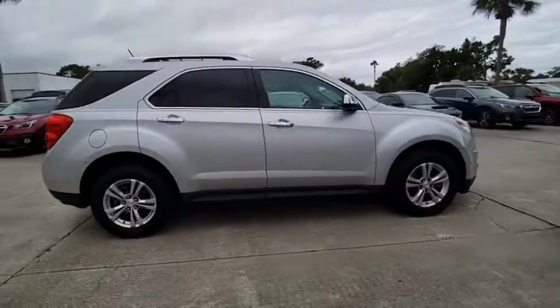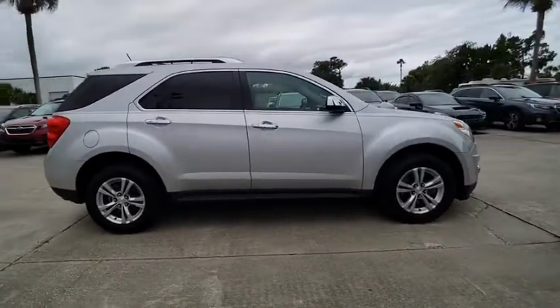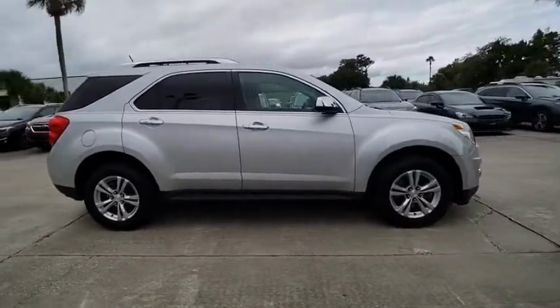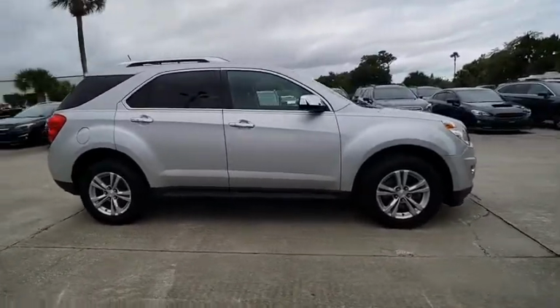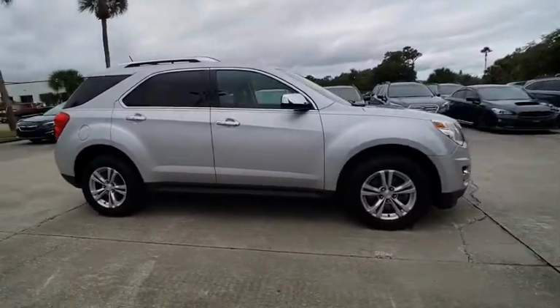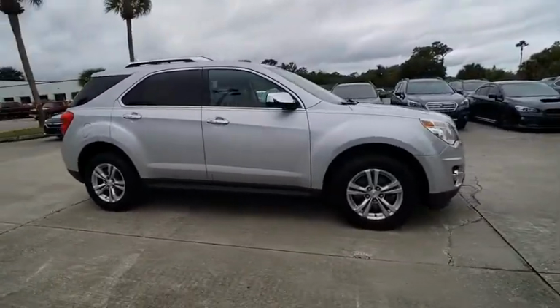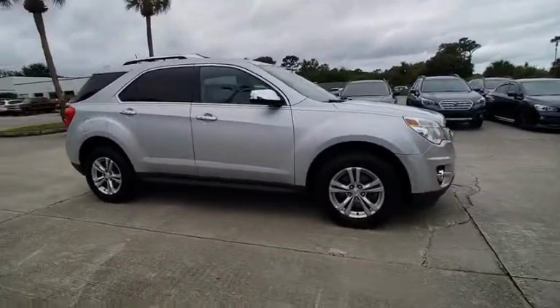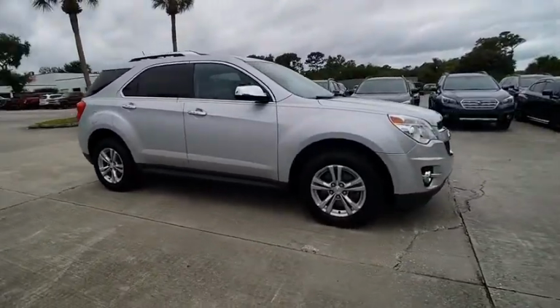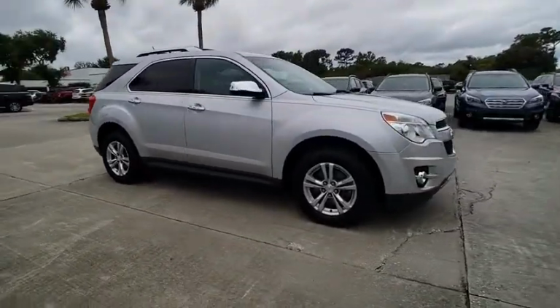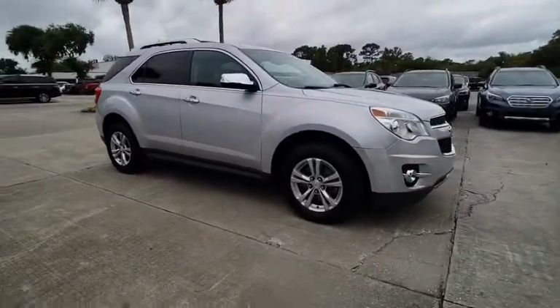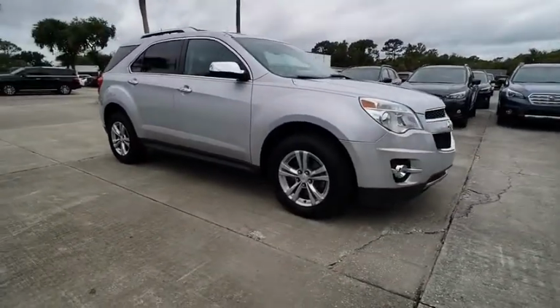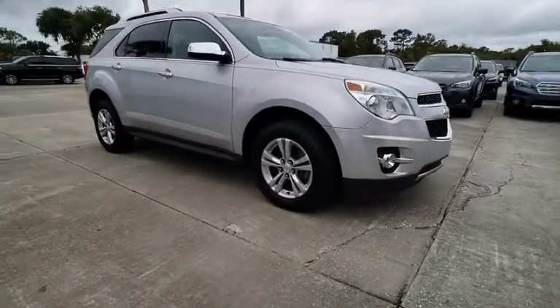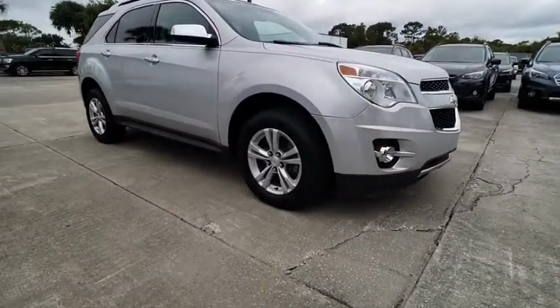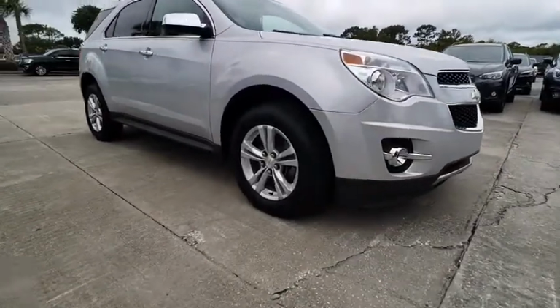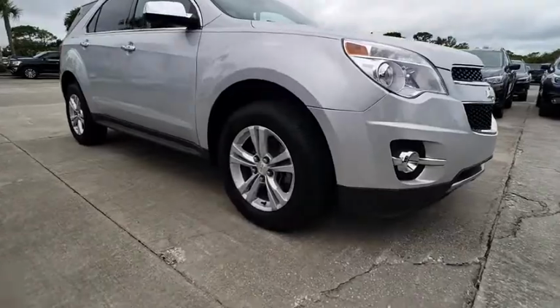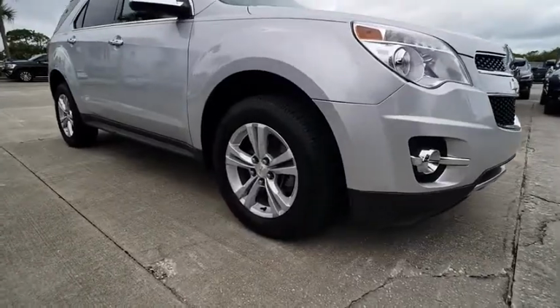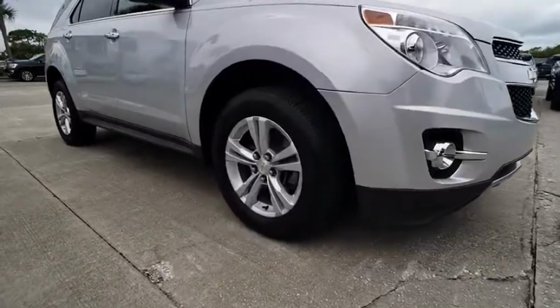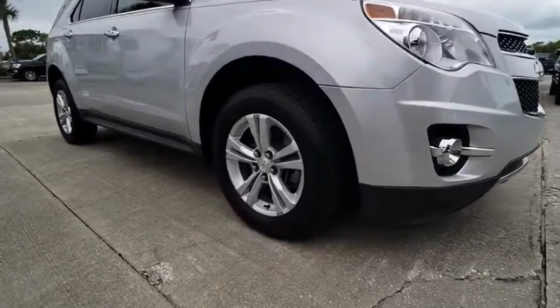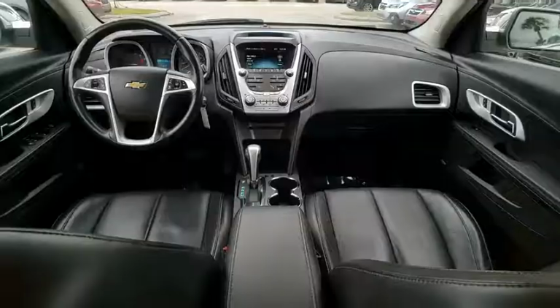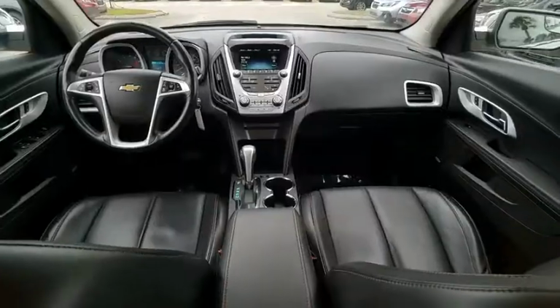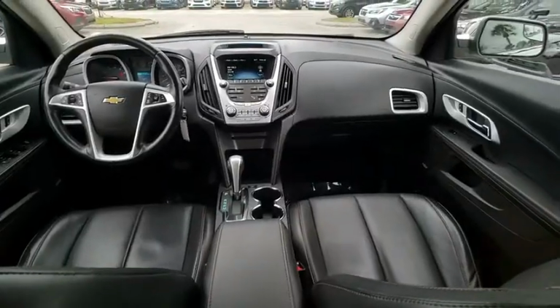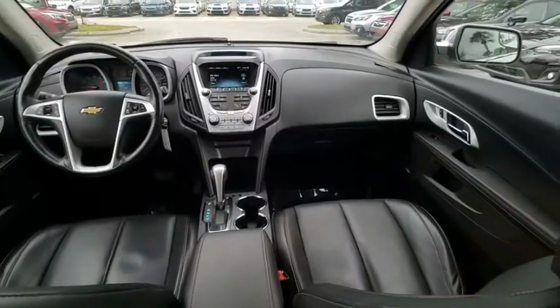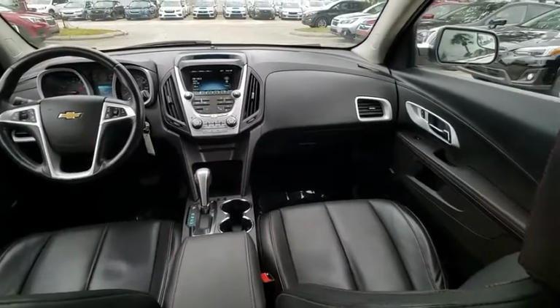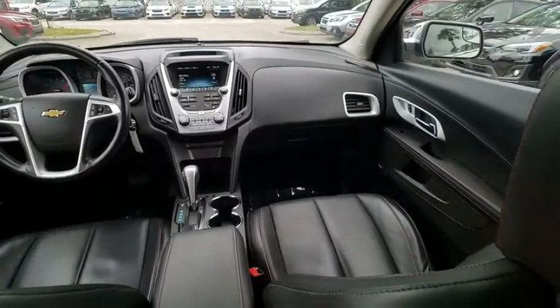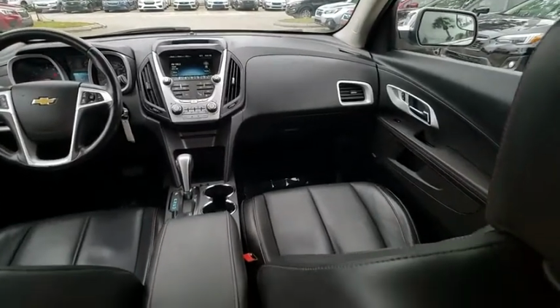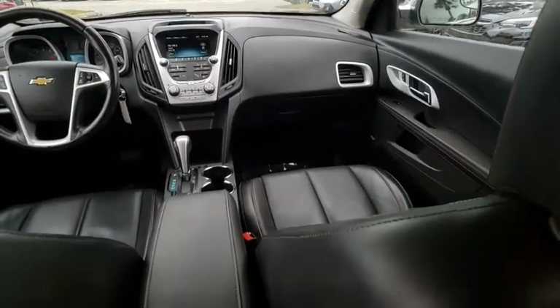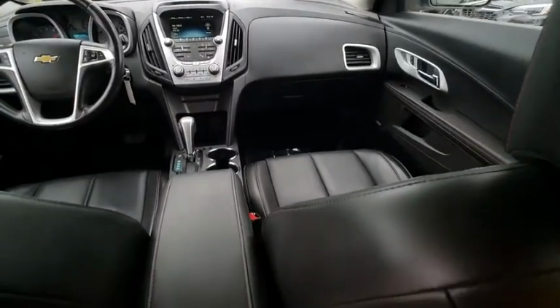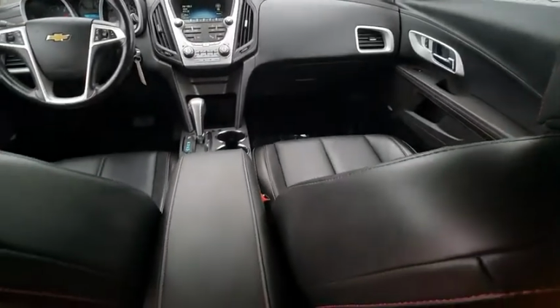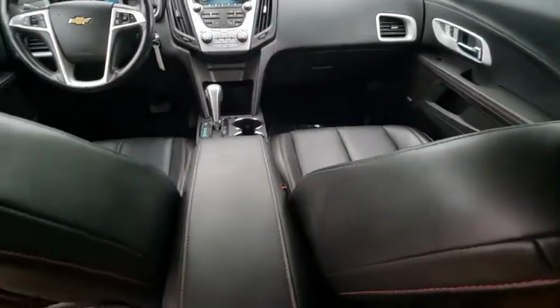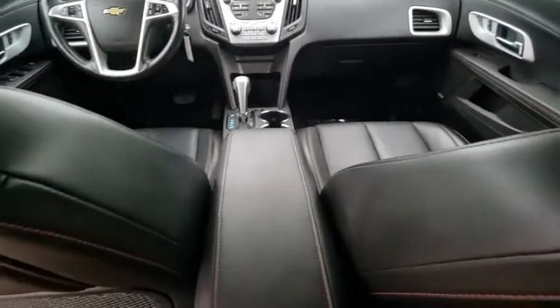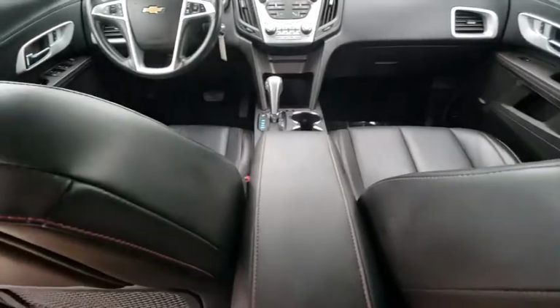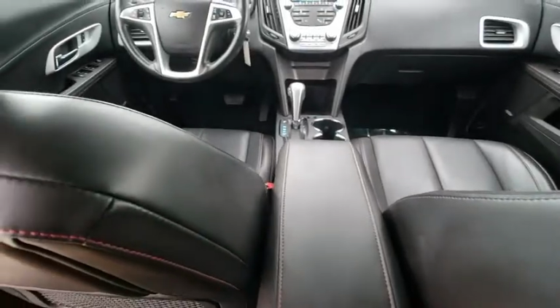Here are some of this vehicle's great options: remote engine start, traction control, universal garage door opener, fog lamps, daytime running lamps, and rear view camera.